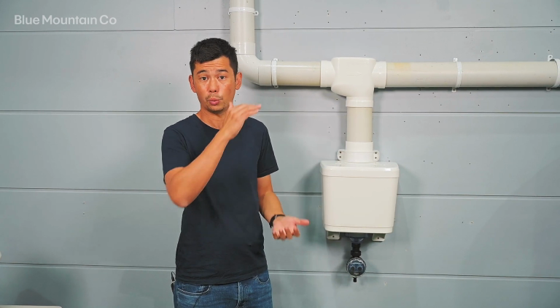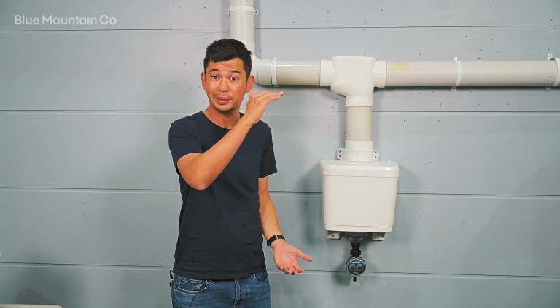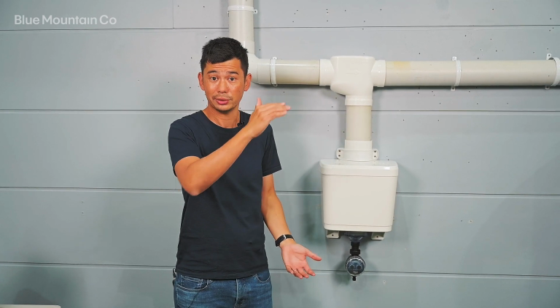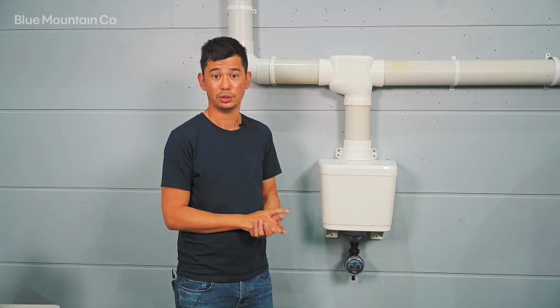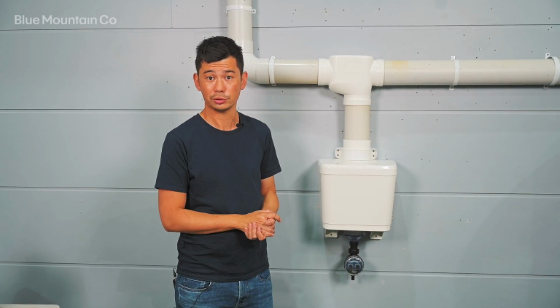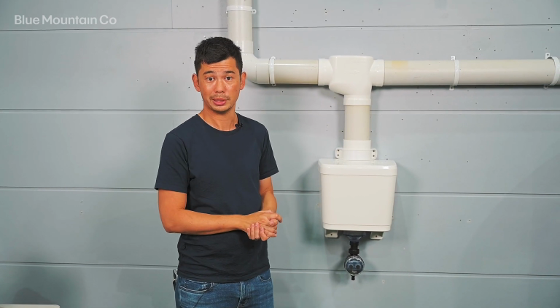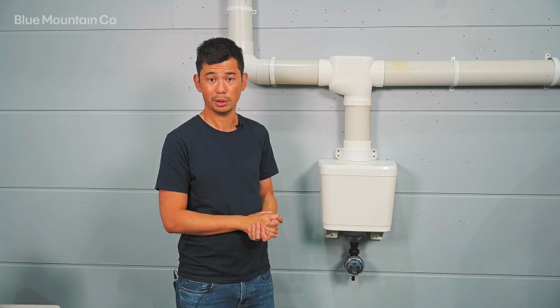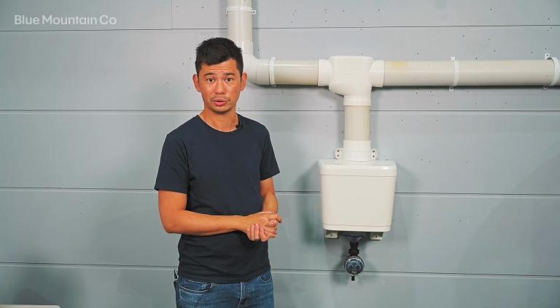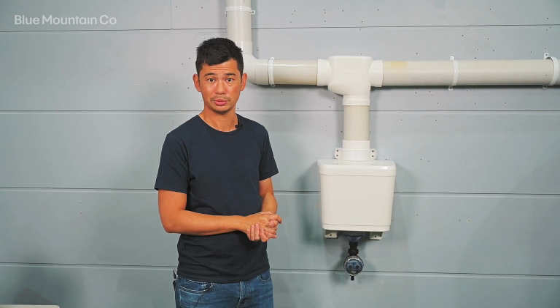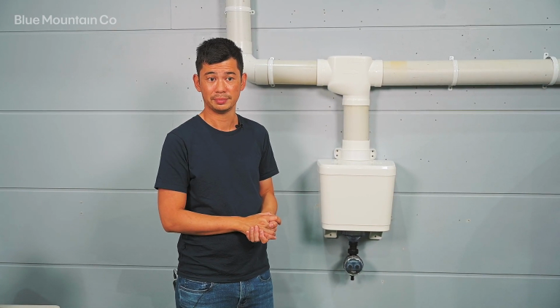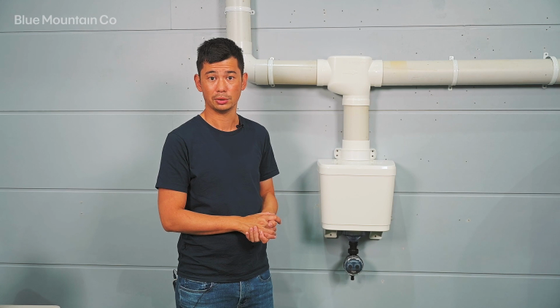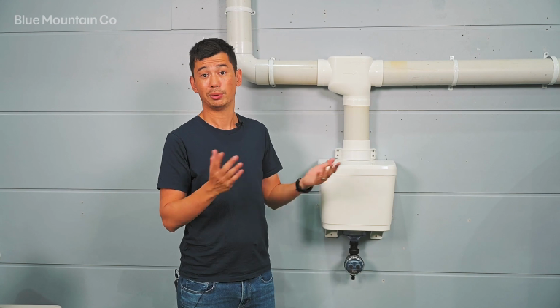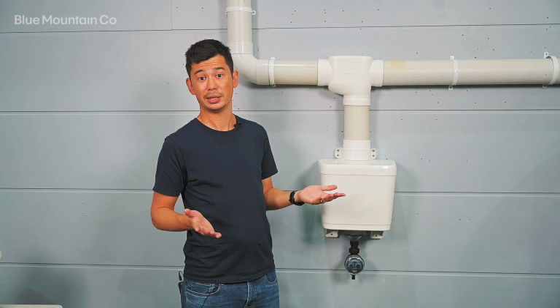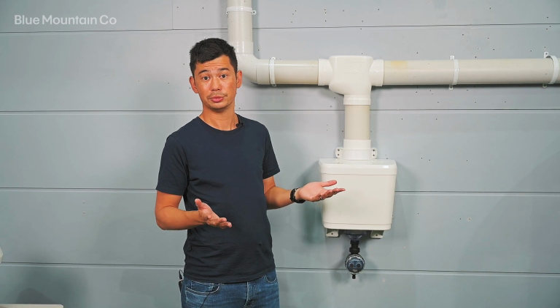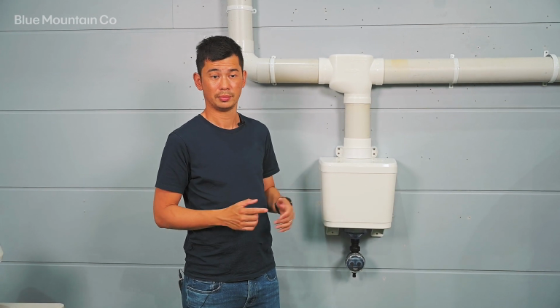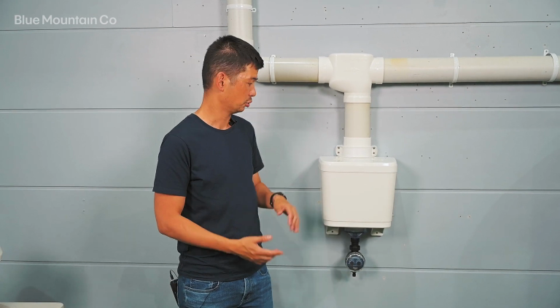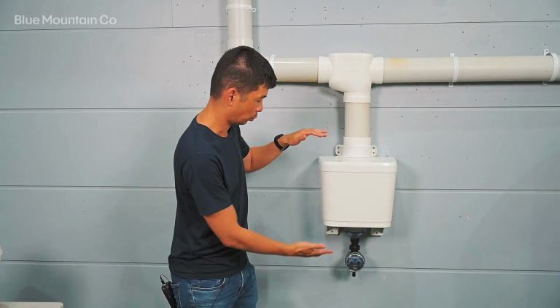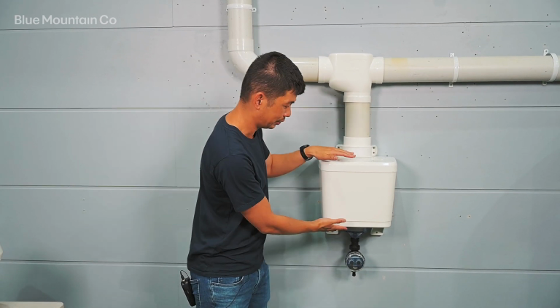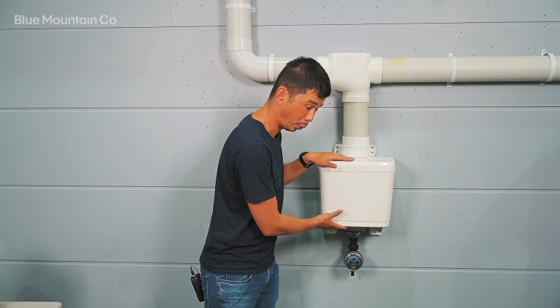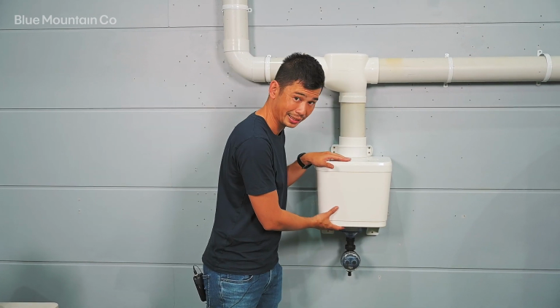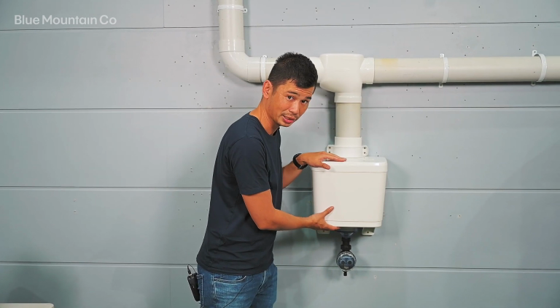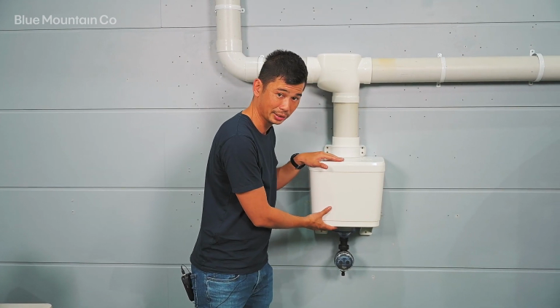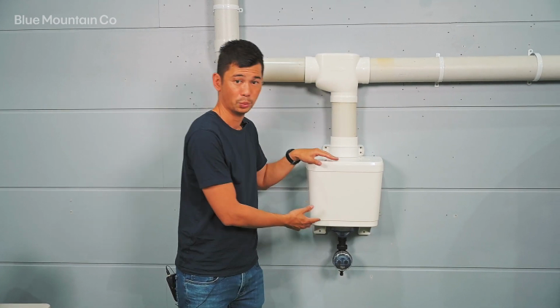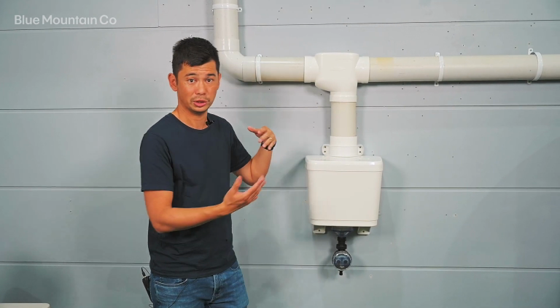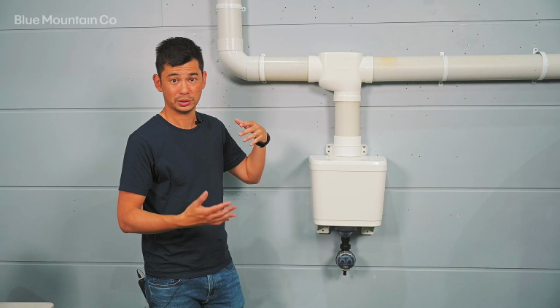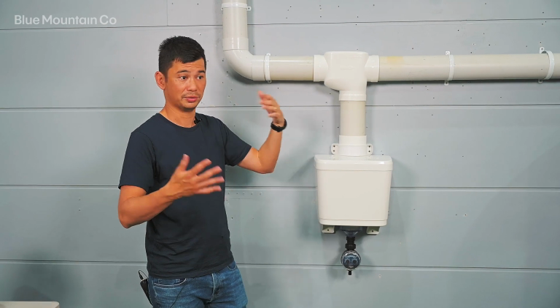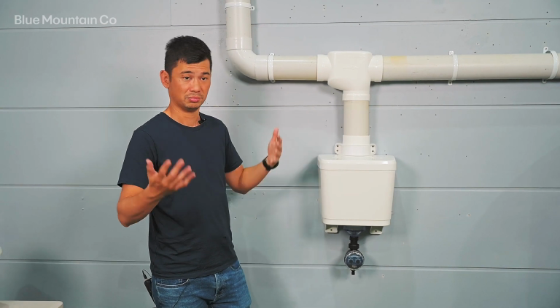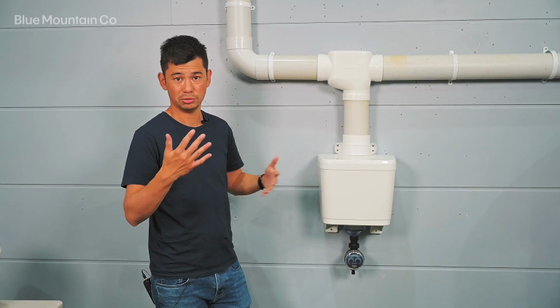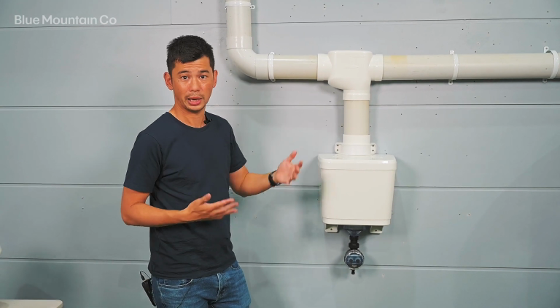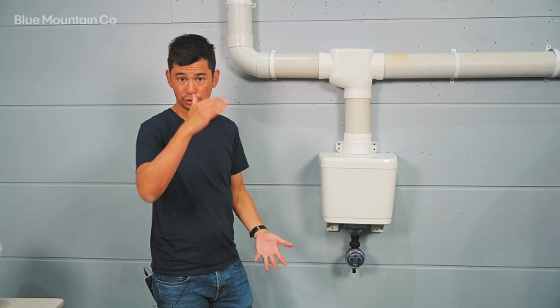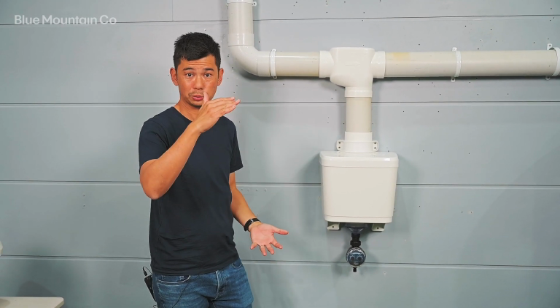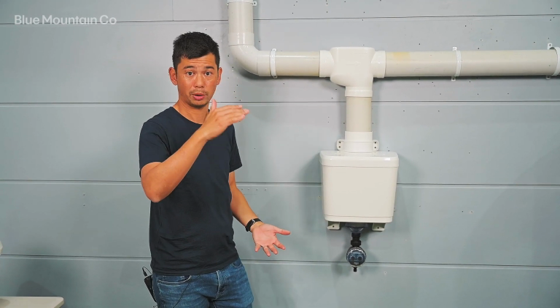So one metre of 100 millimetre pipe, for example, holds 8.8 litres. So we're giving you 20 litres in here, which is the equivalent of, you know, two and a half to three metres worth of pipe.